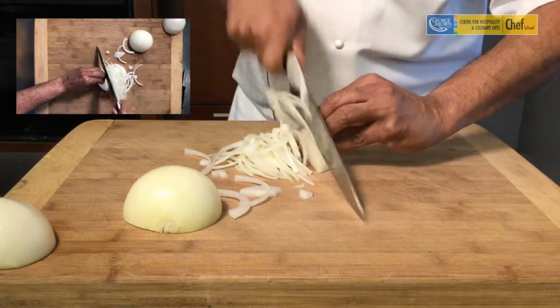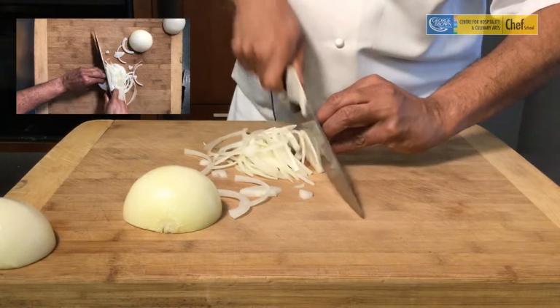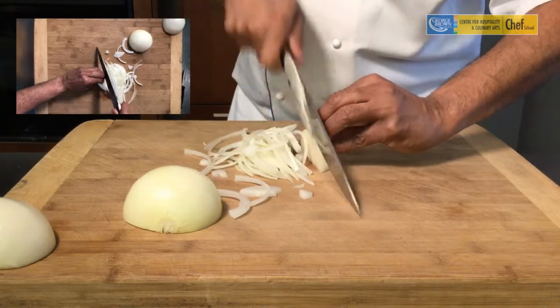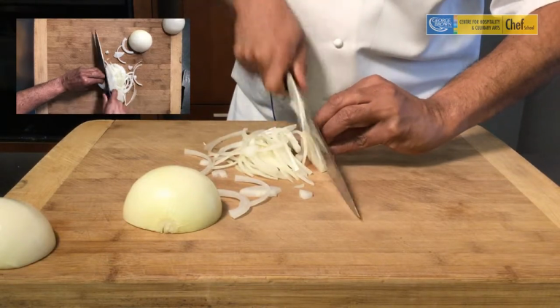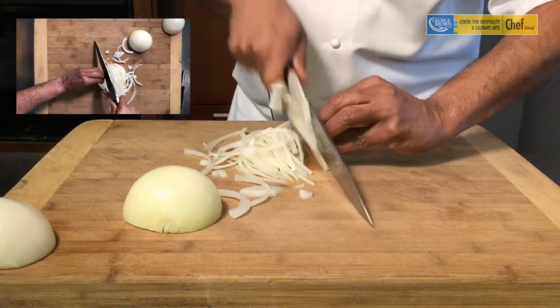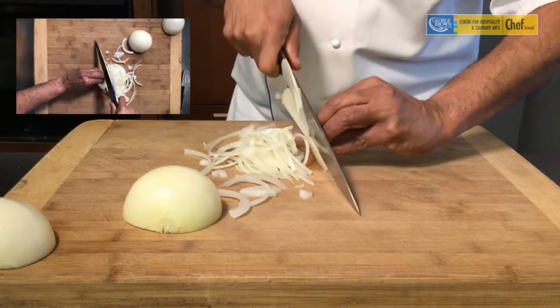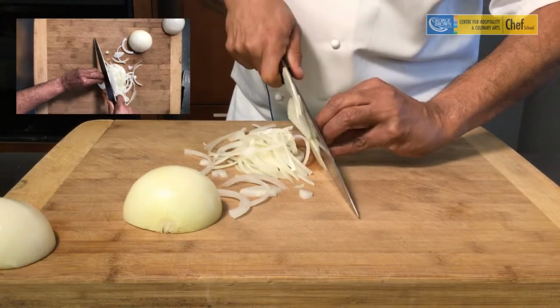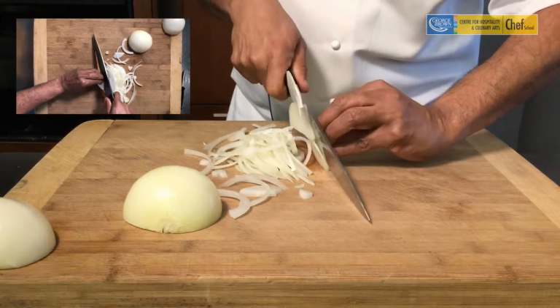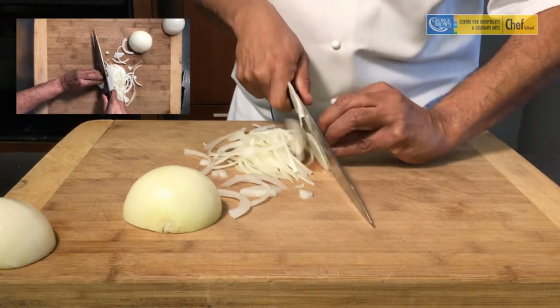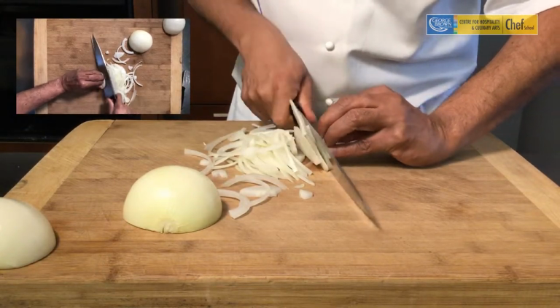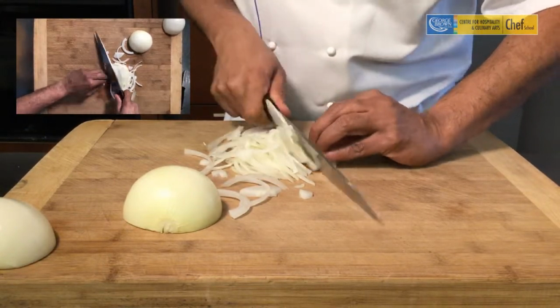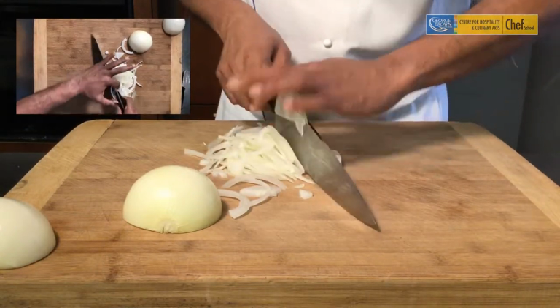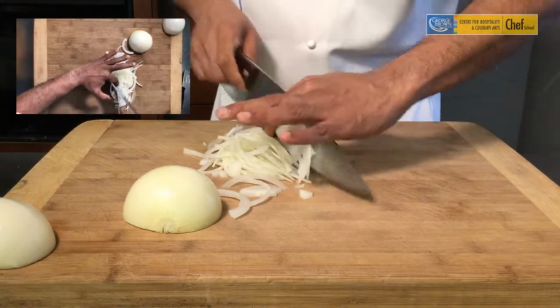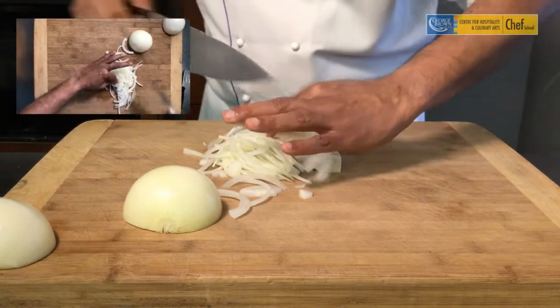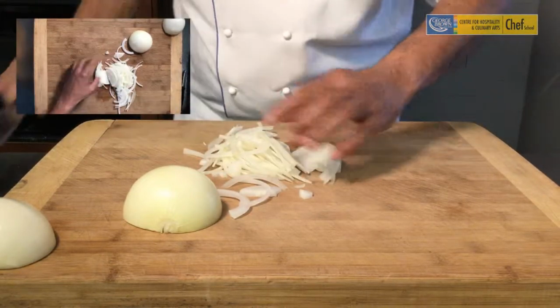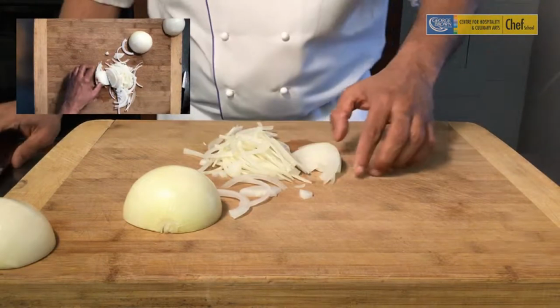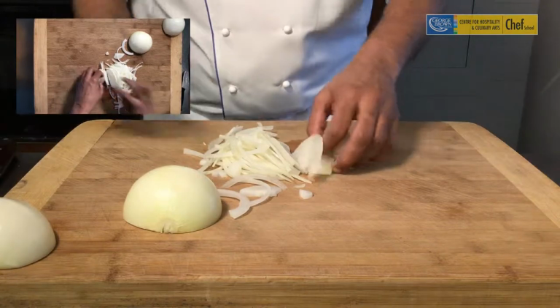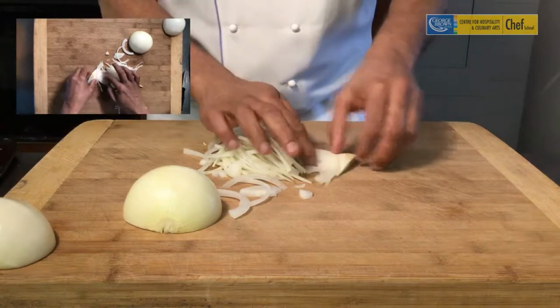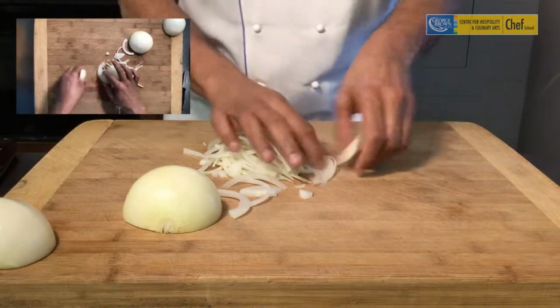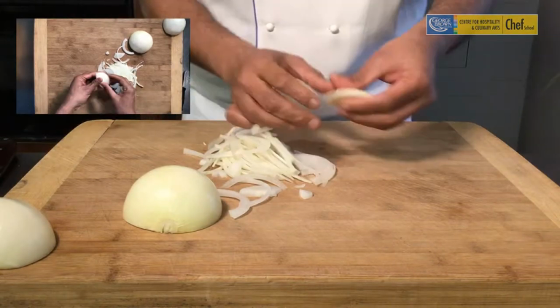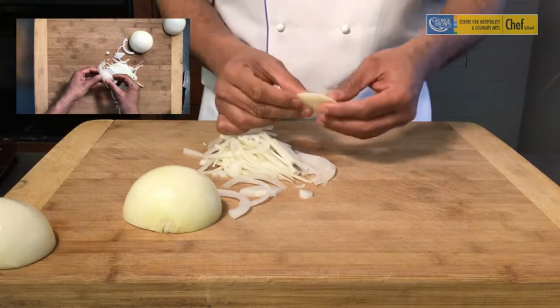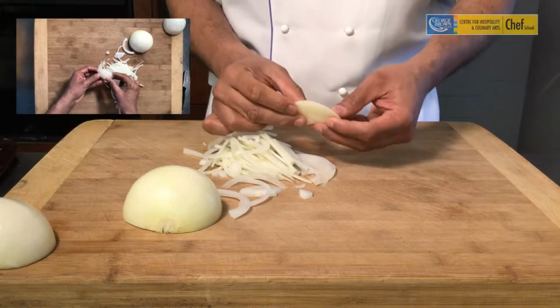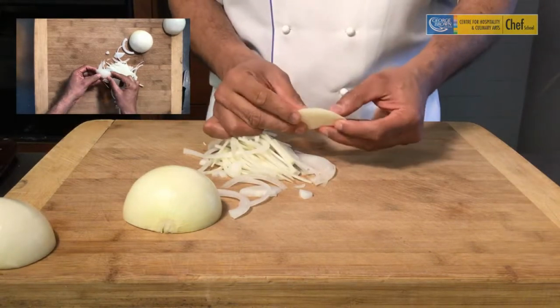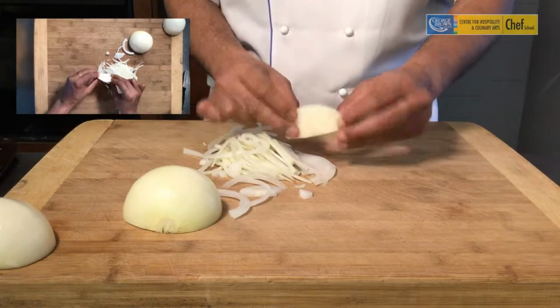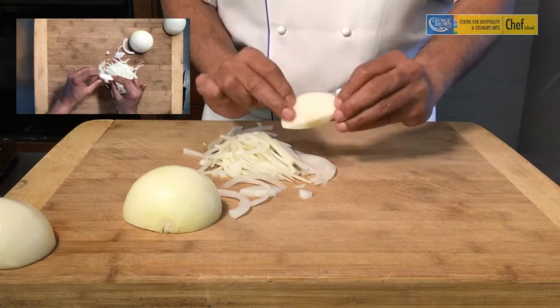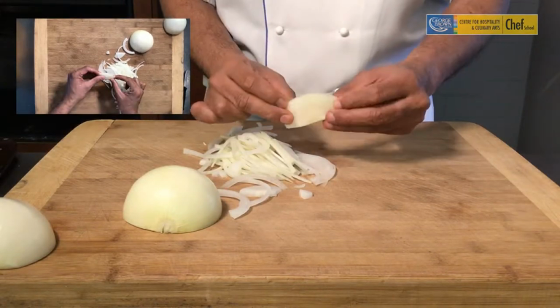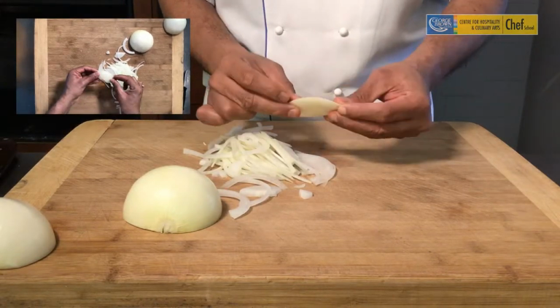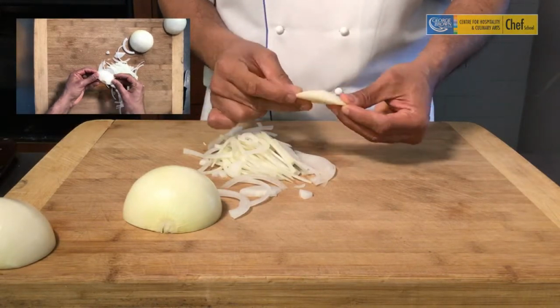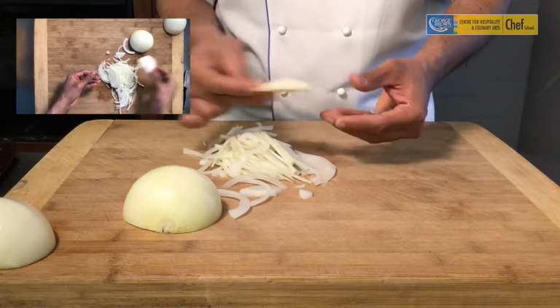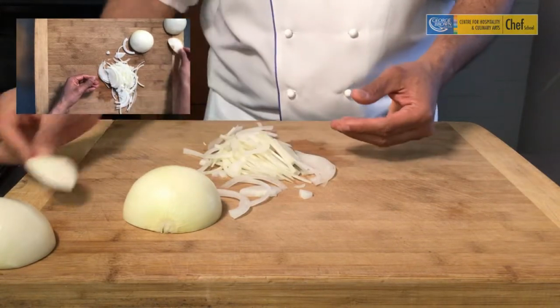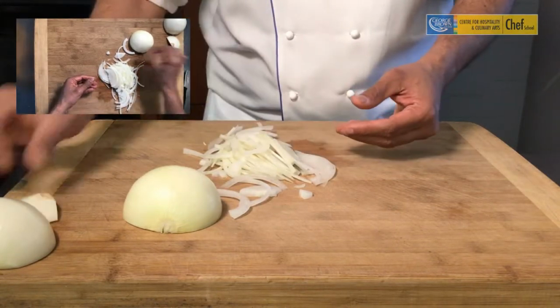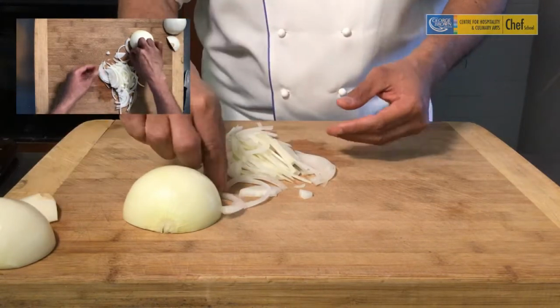You're going to slice it as long as you can, down to the edge. This portion that you have here can be used in your stocks and used as trimmings.